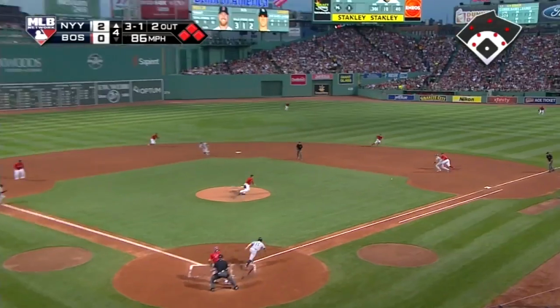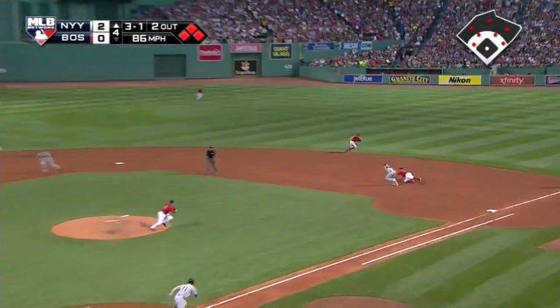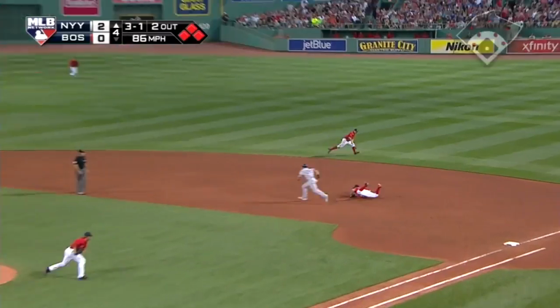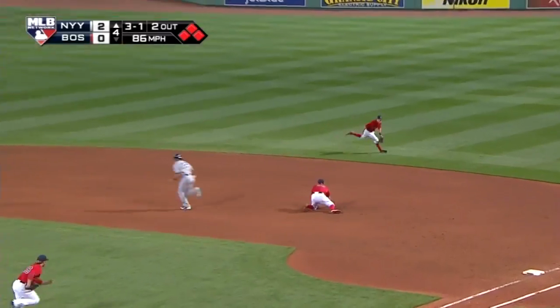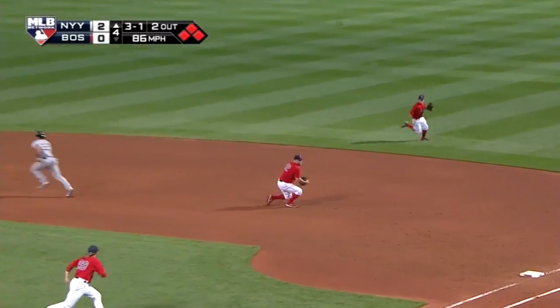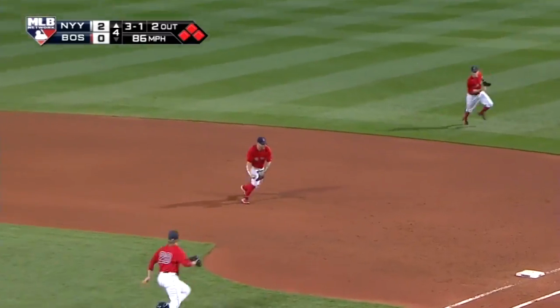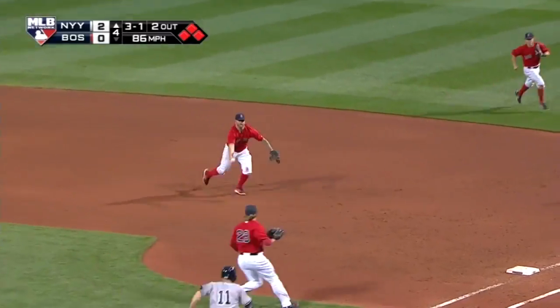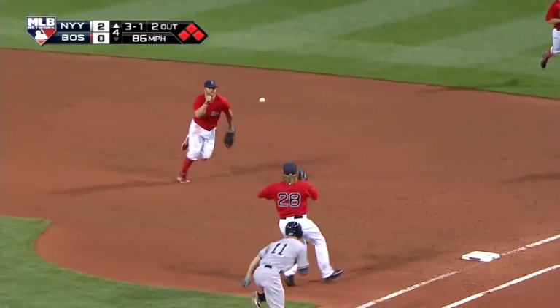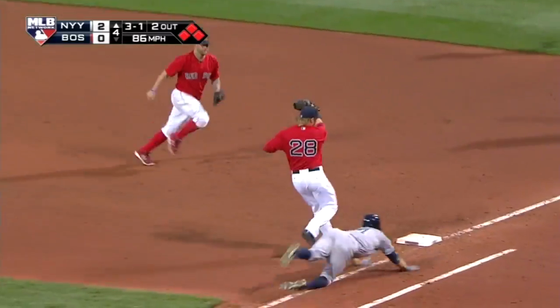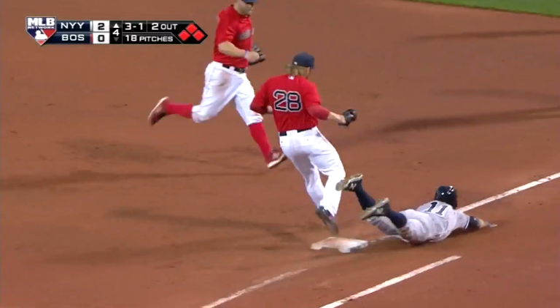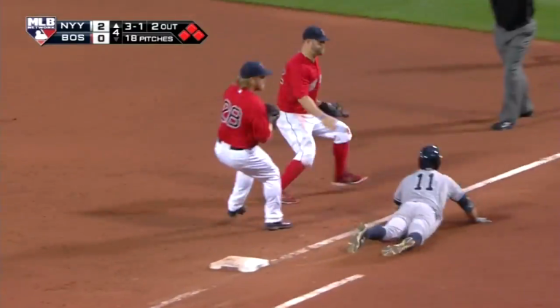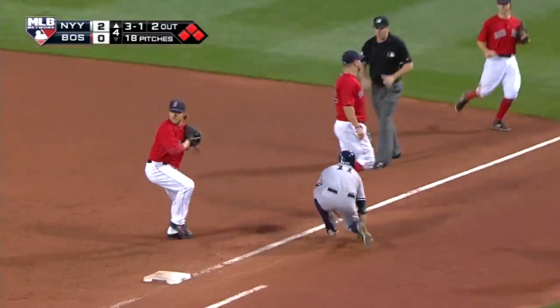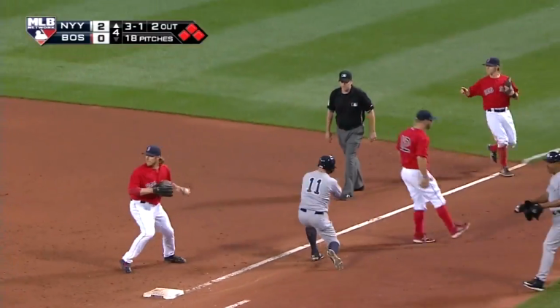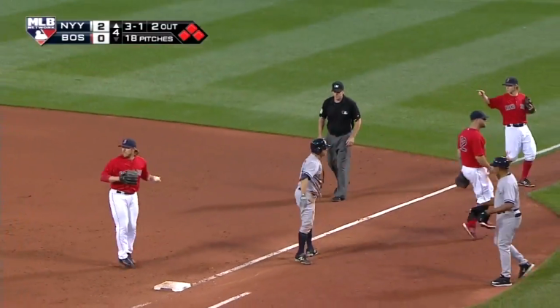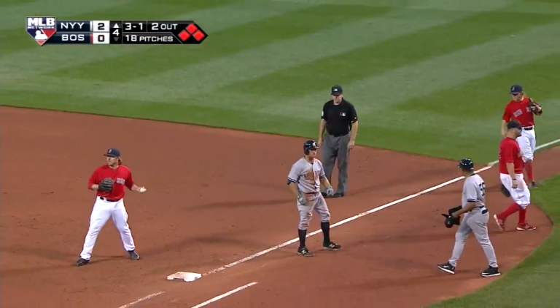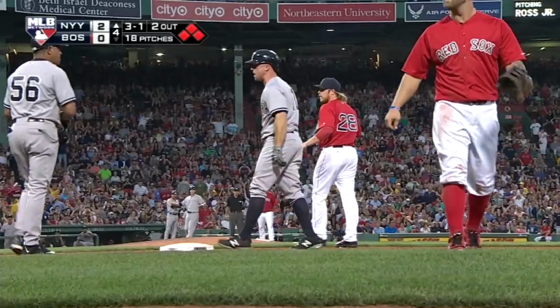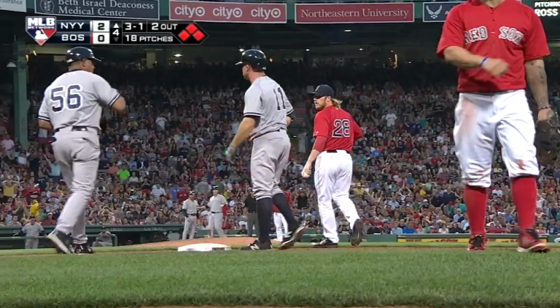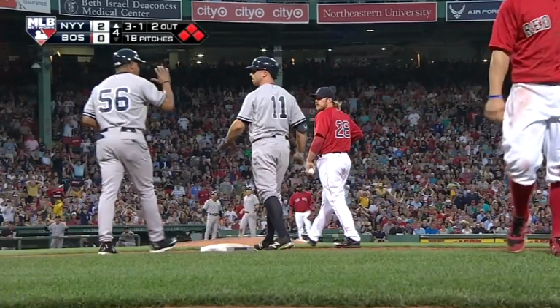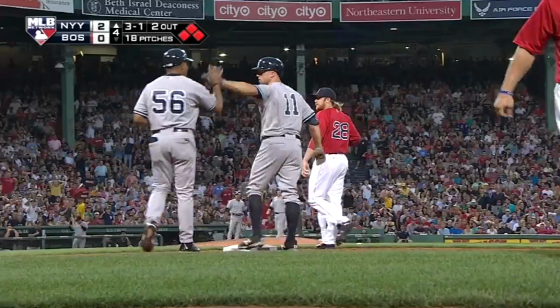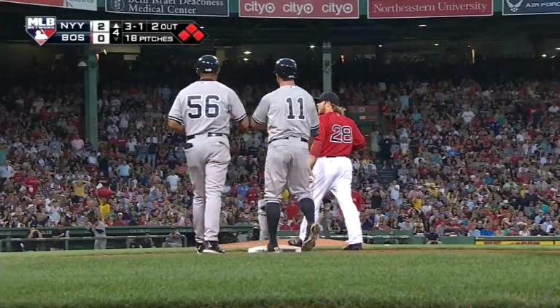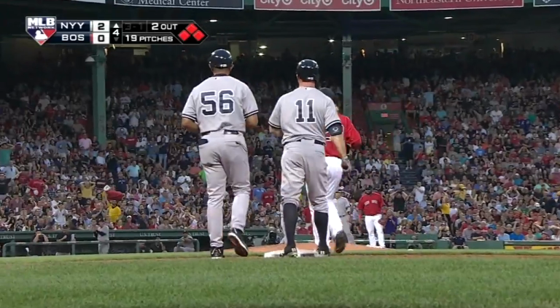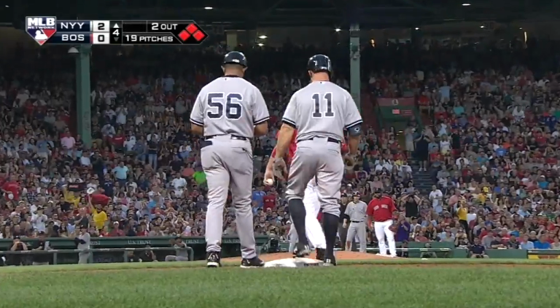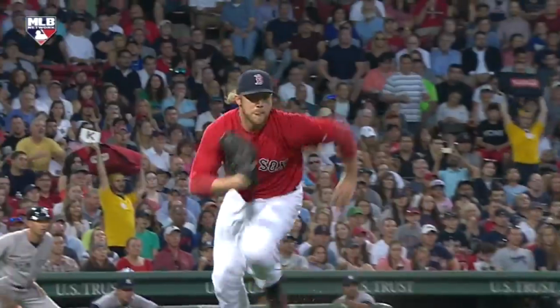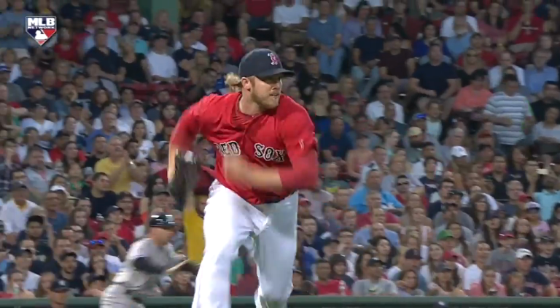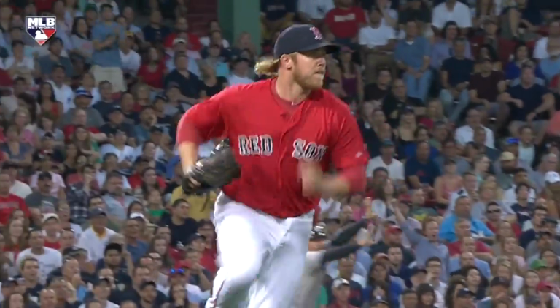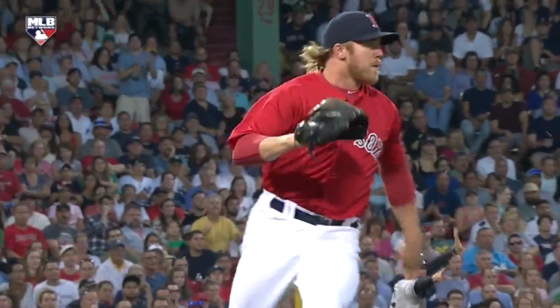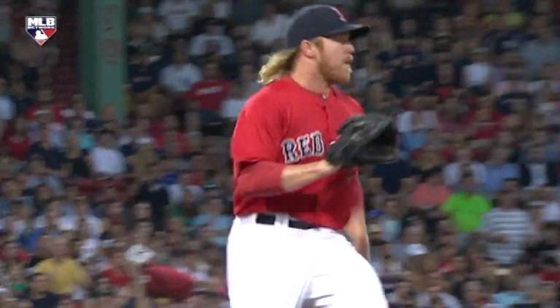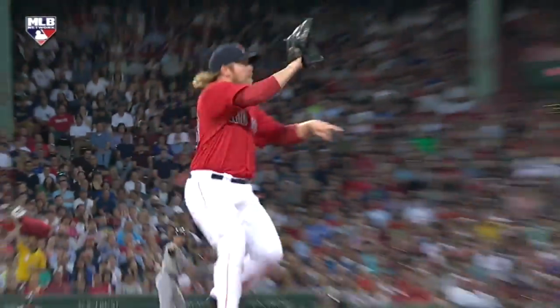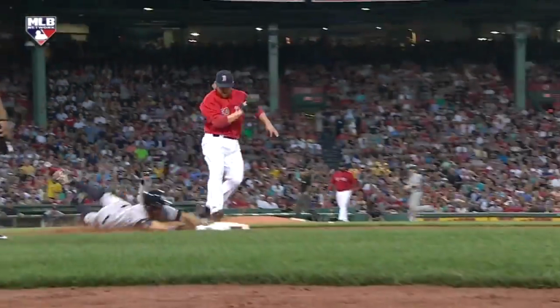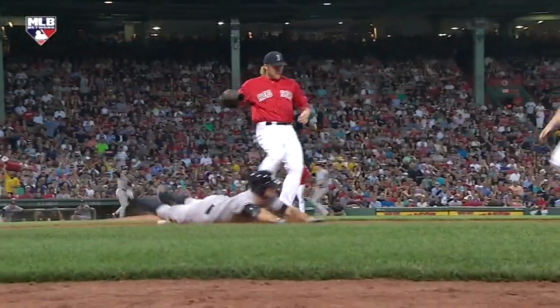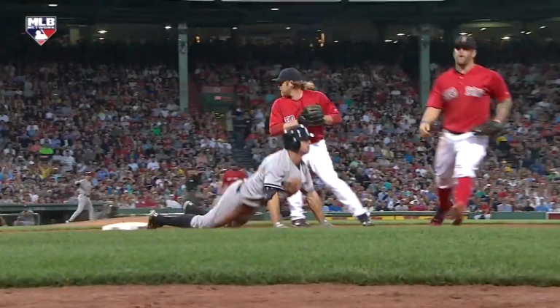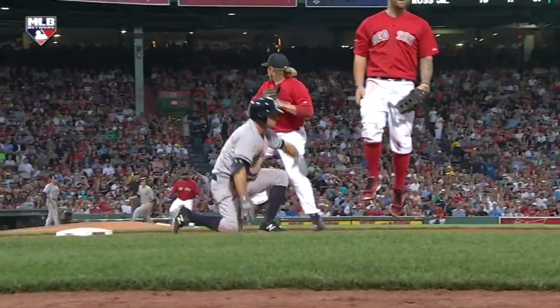He hits it toward the hole. Napoli smothers it. Ross covers, and safe again as Gardner dives in ahead of the throw. Death by a thousand cuts in this inning for the Red Sox.